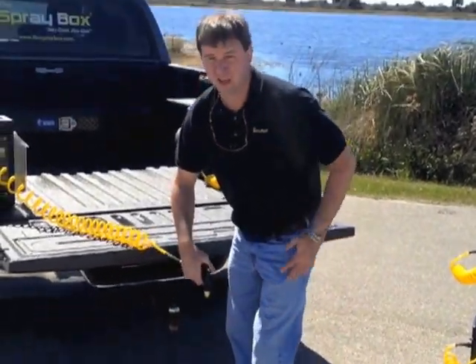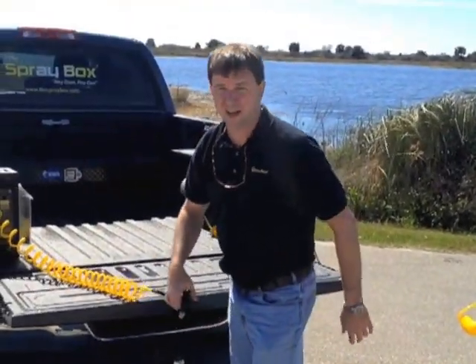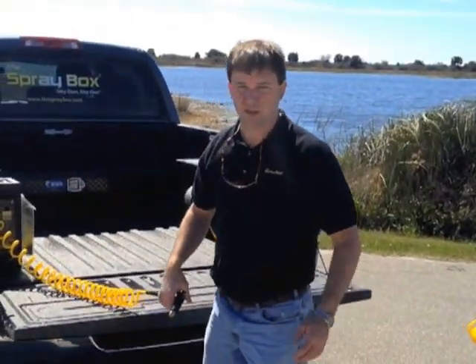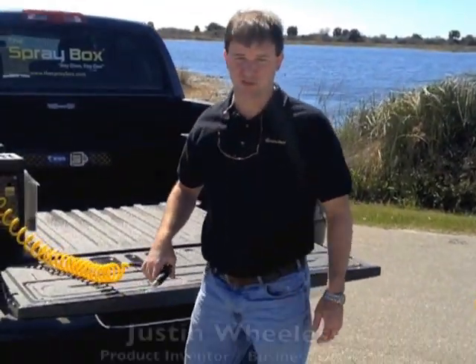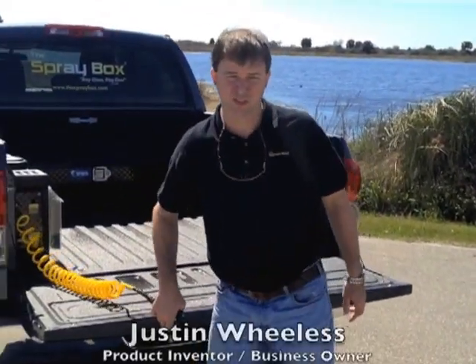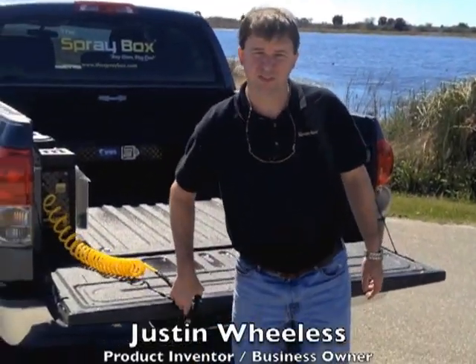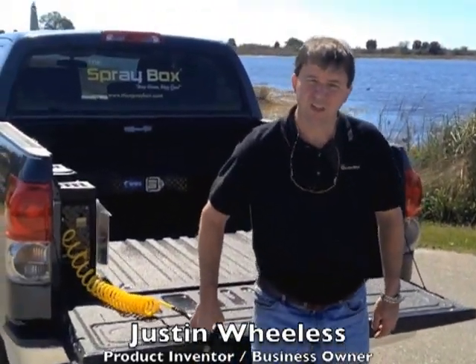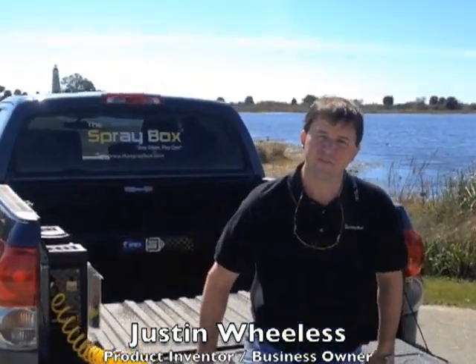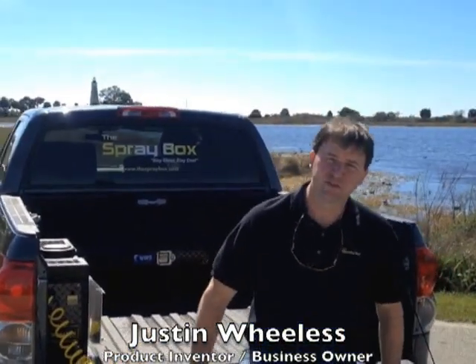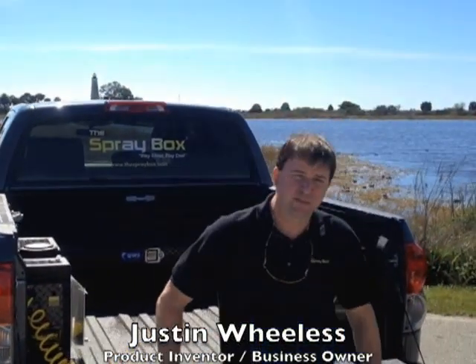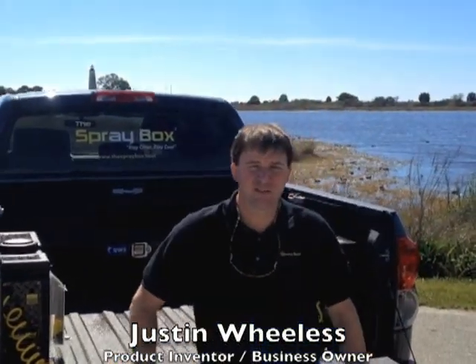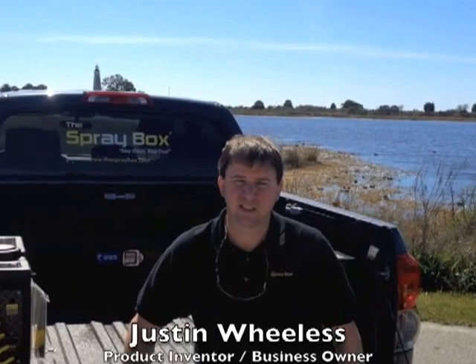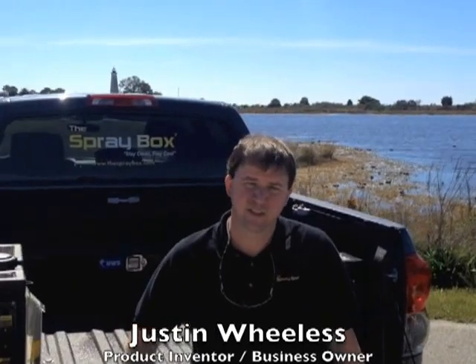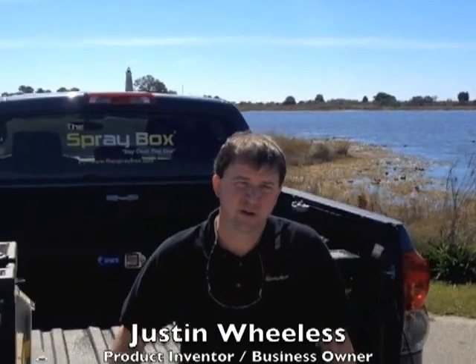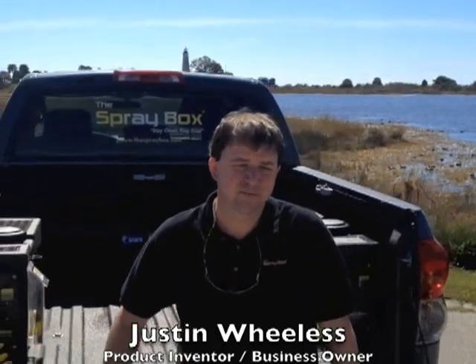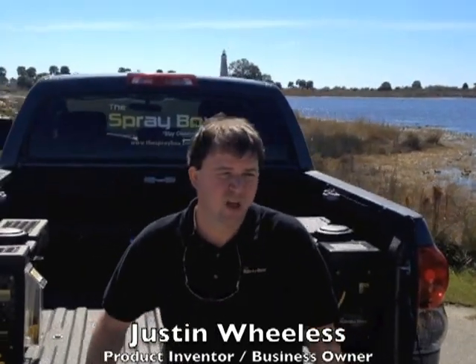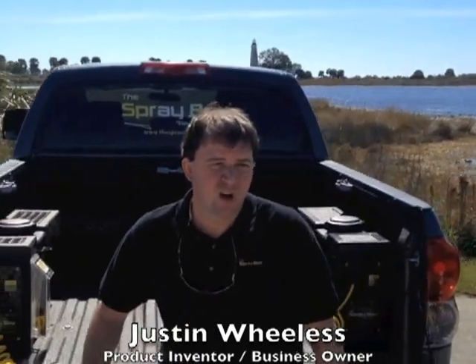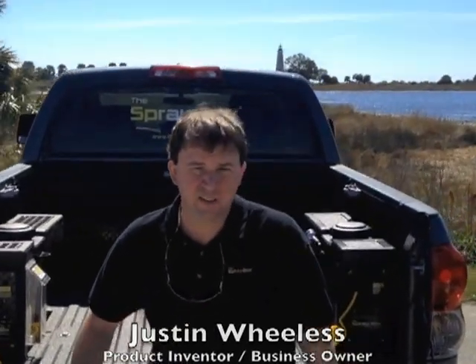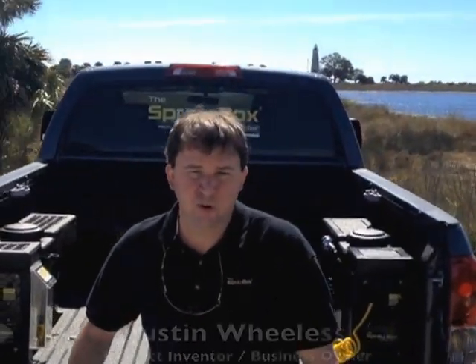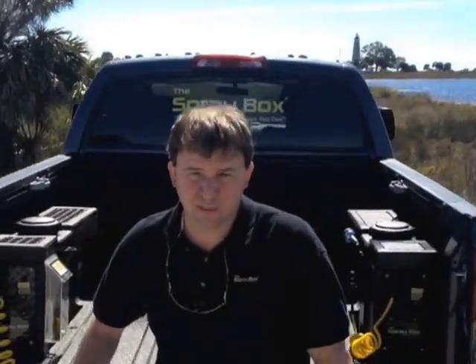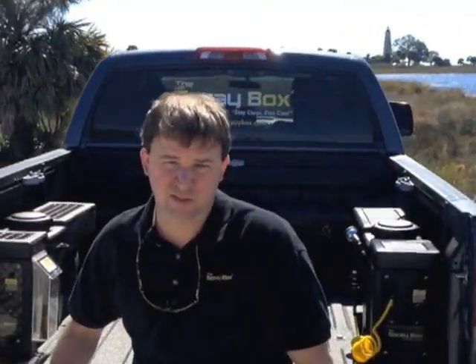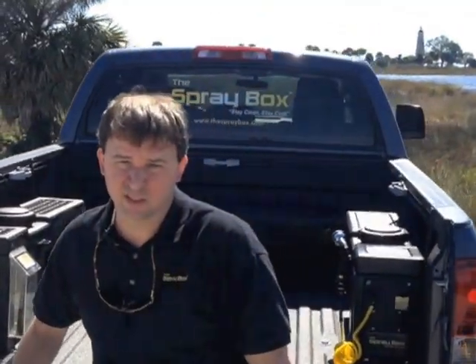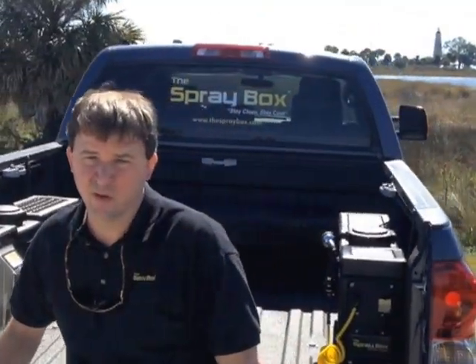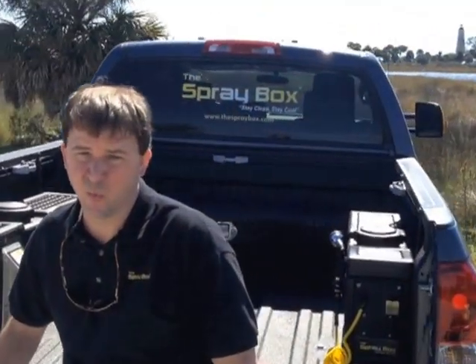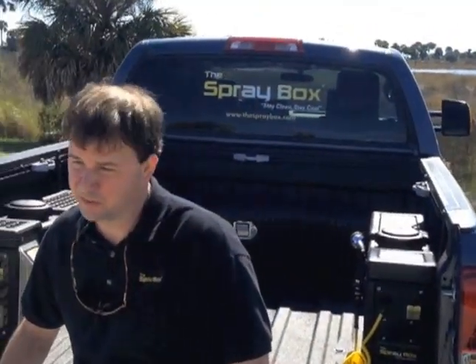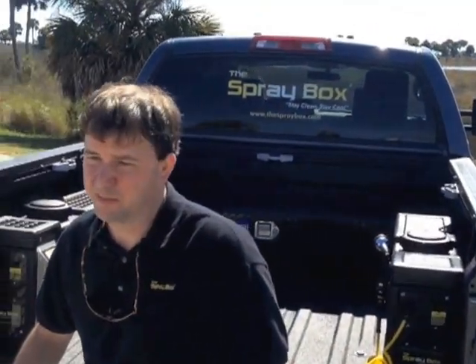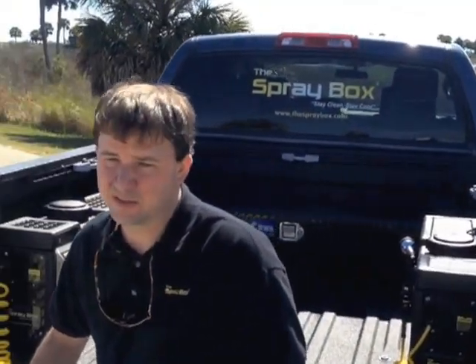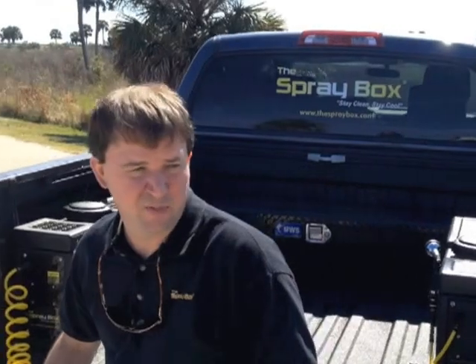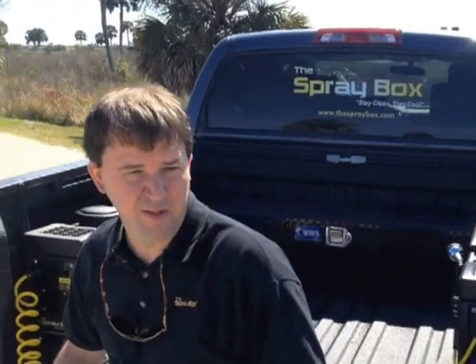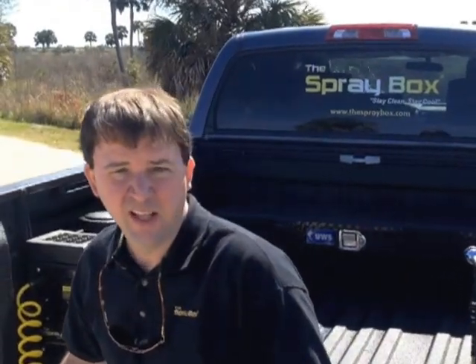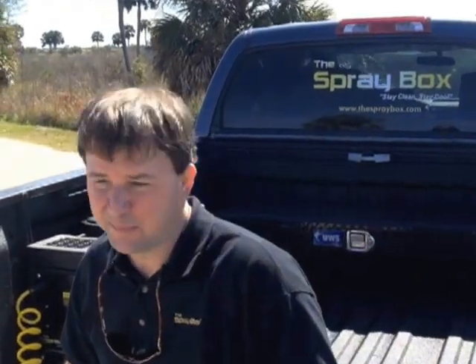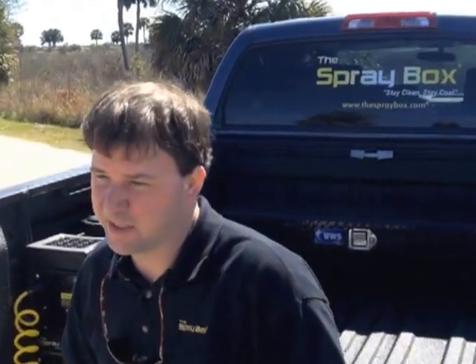Hi, I'm Justin Wheelis, founder of Spraybox Inc. and inventor of the product. A lot of you are probably asking yourself, what is a Spraybox? Well, let me tell you.